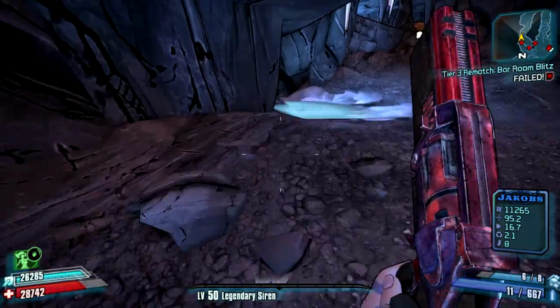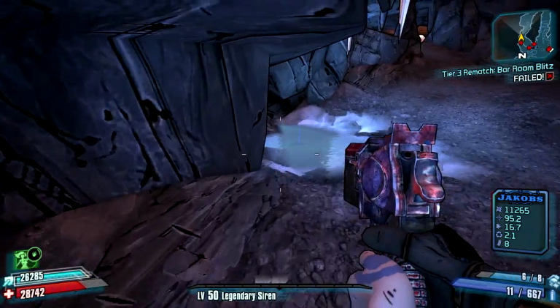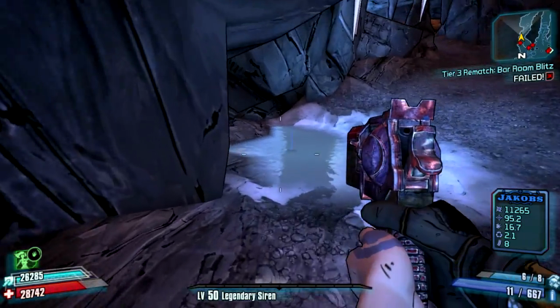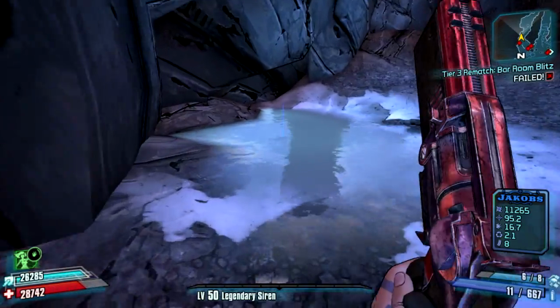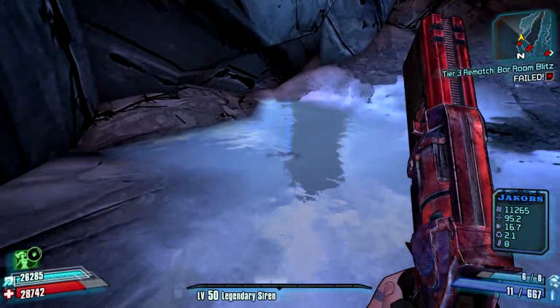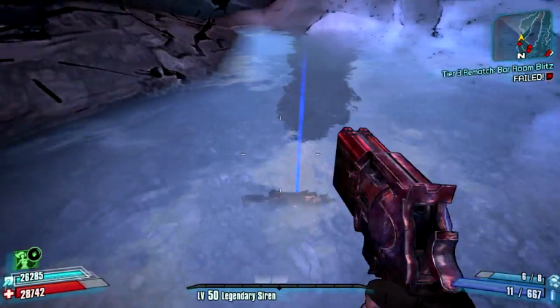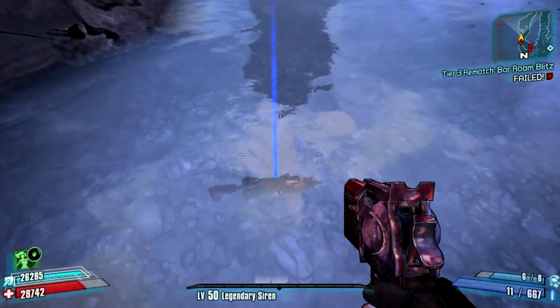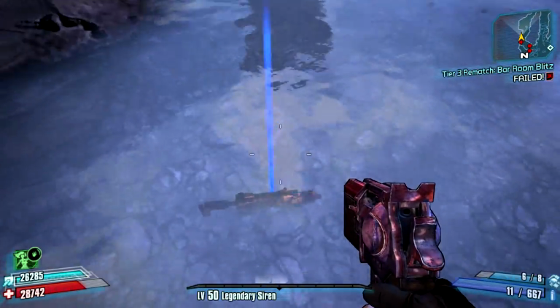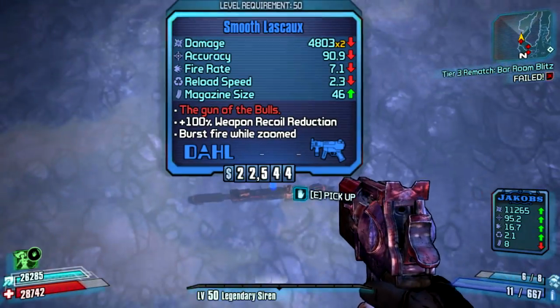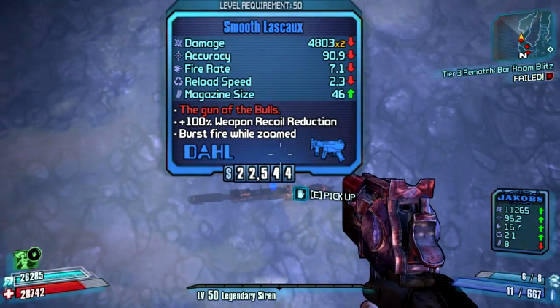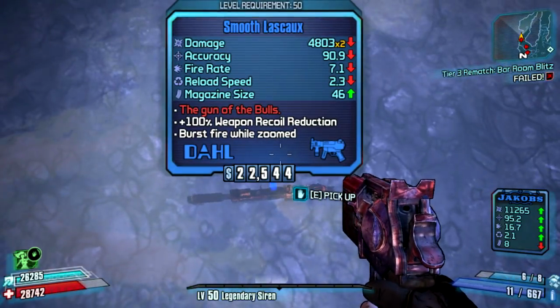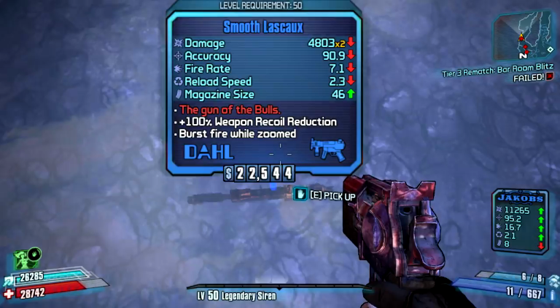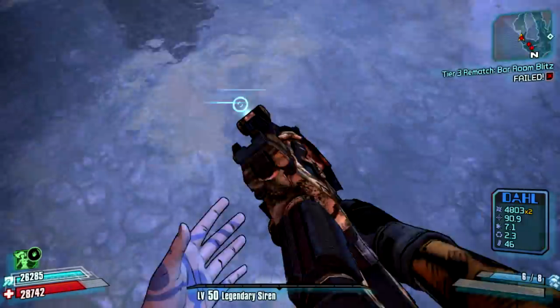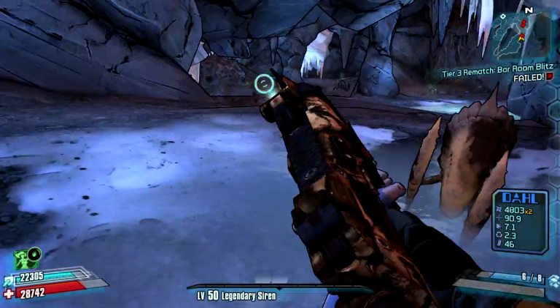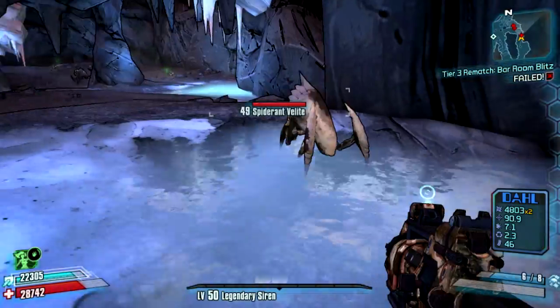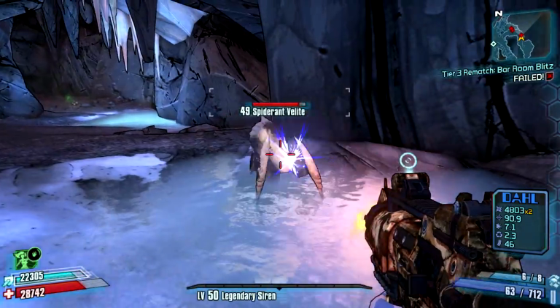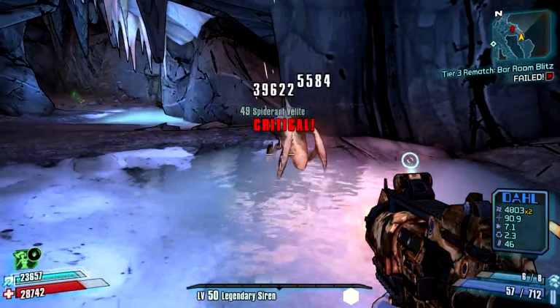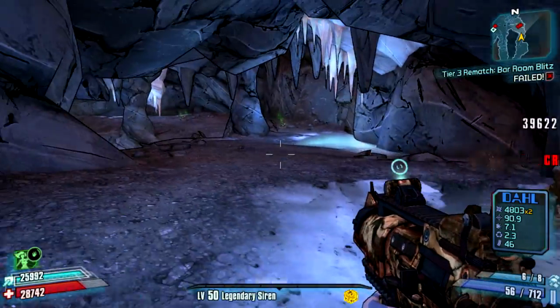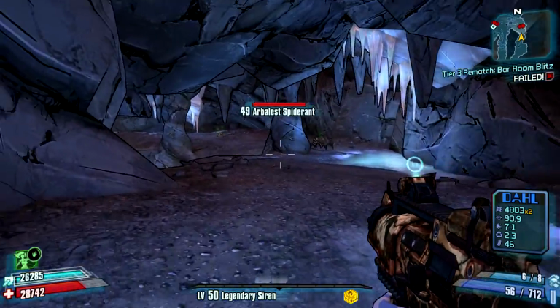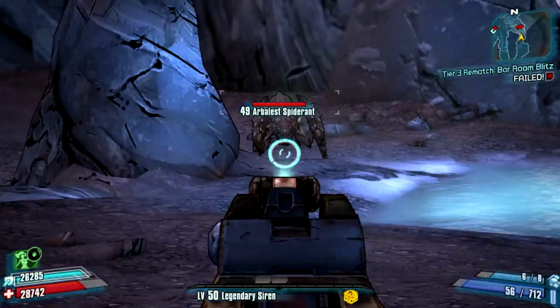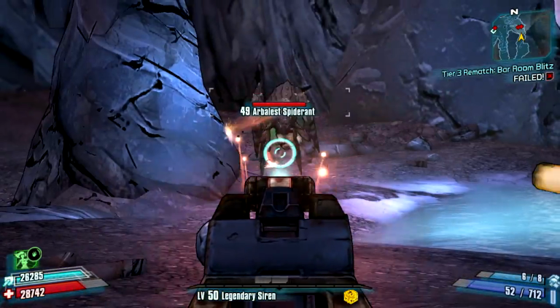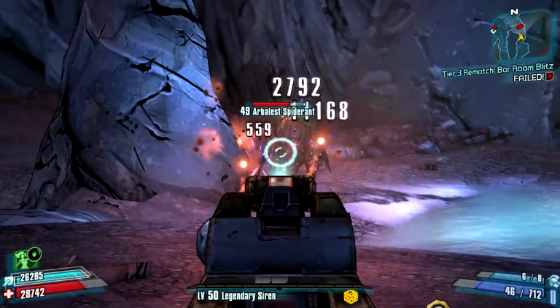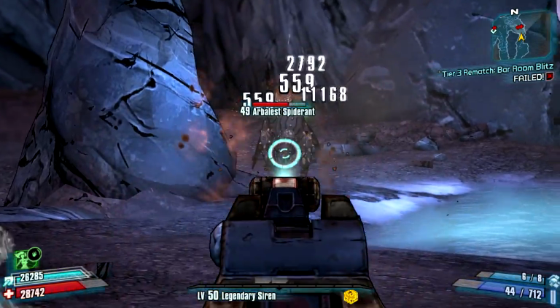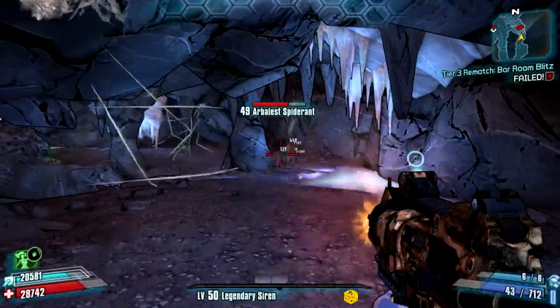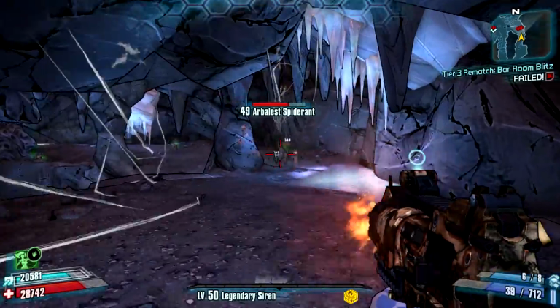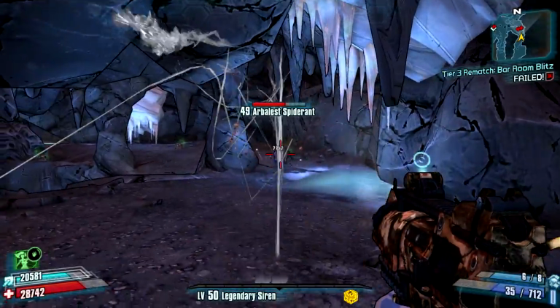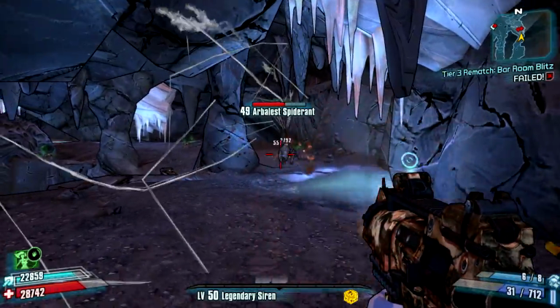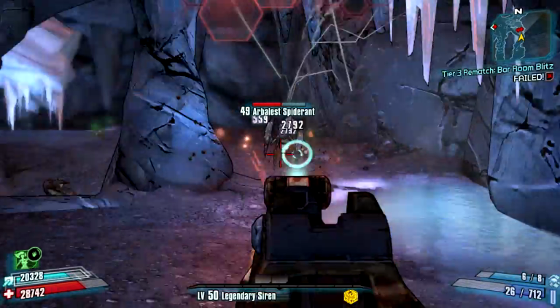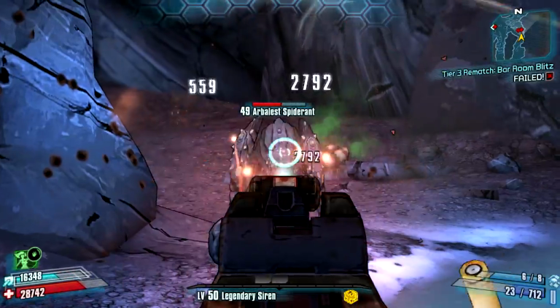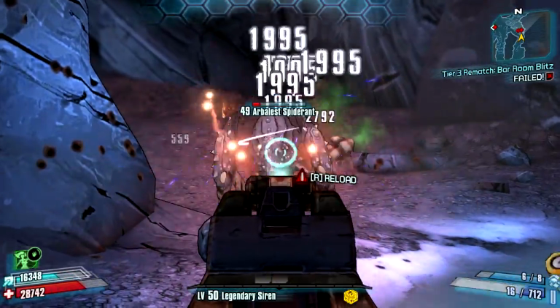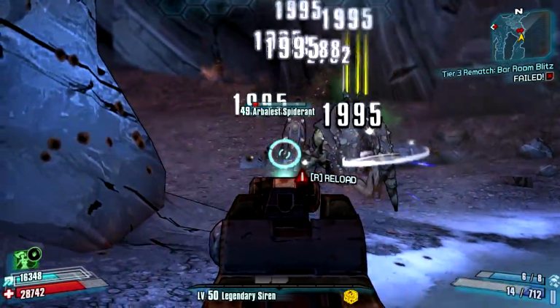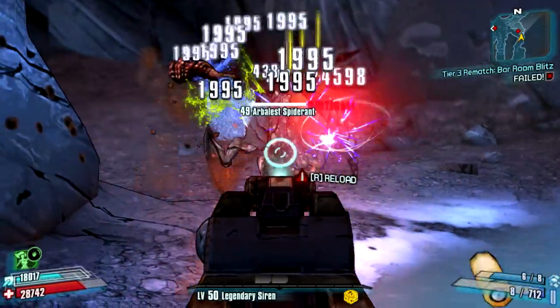All you have to do is go to Frostburn Canyon, just follow the path that I took right there, and the Lascaux will be submerged in this little pool of water right here. There are no other requirements in order to get this weapon — all you have to do is have Frostburn Canyon unlocked.